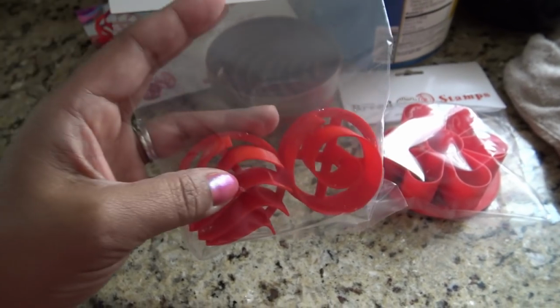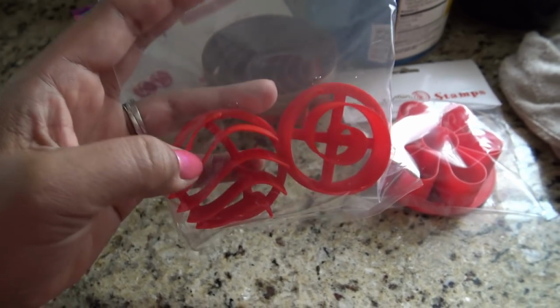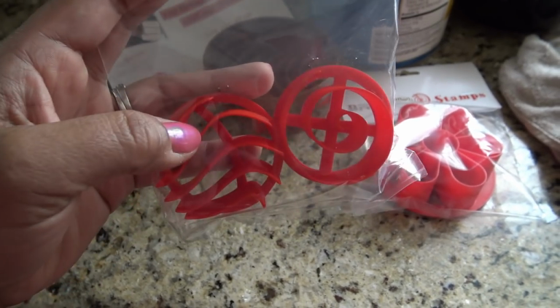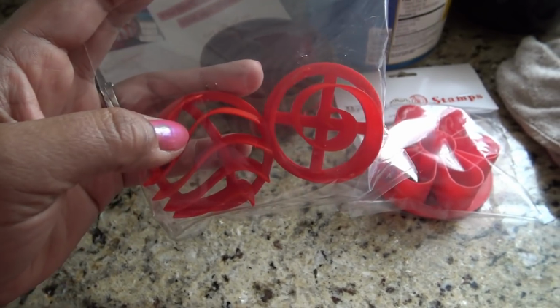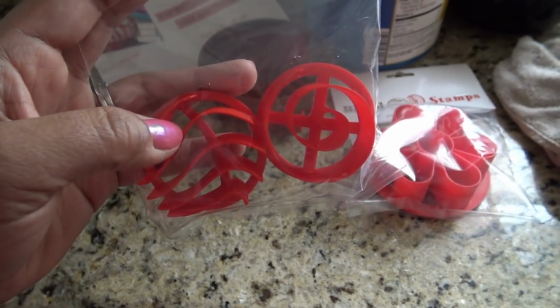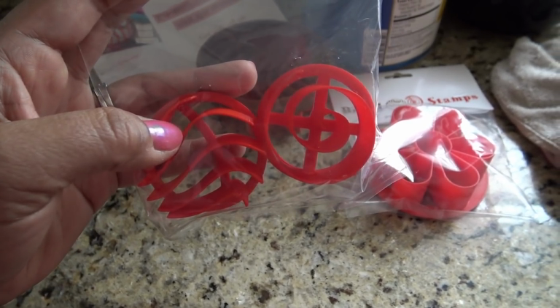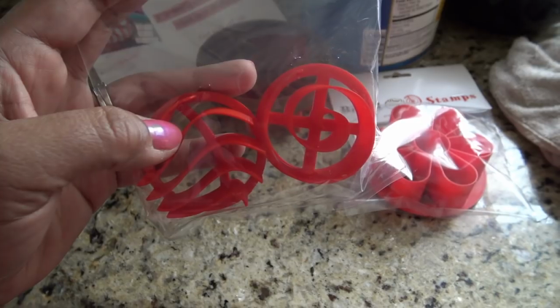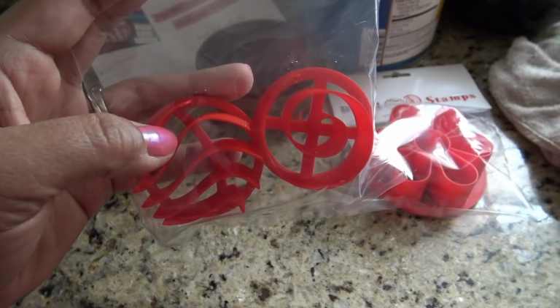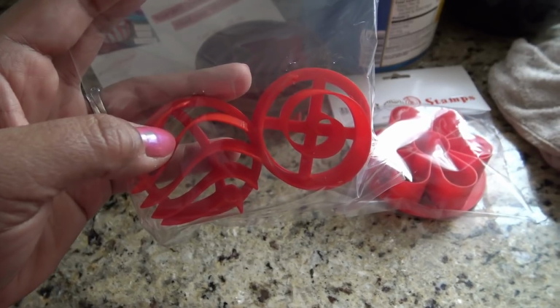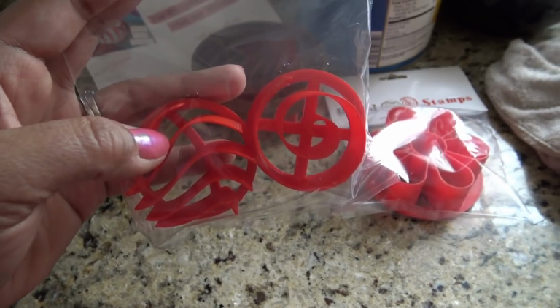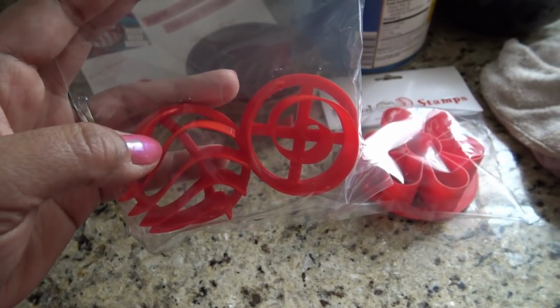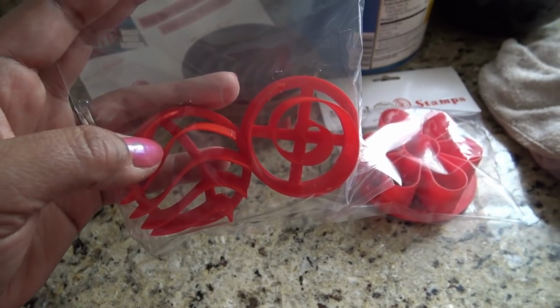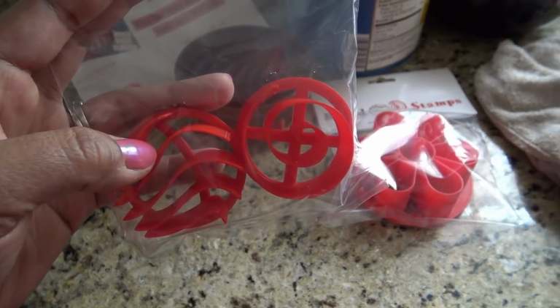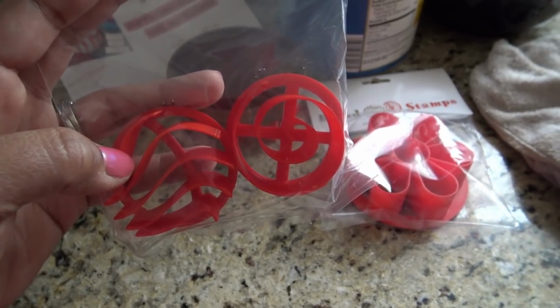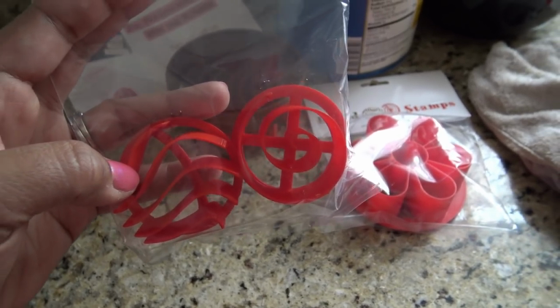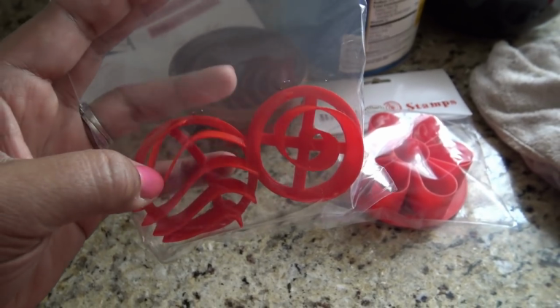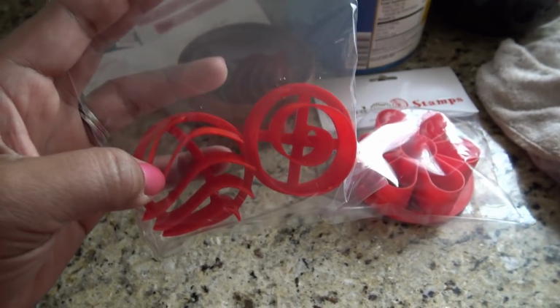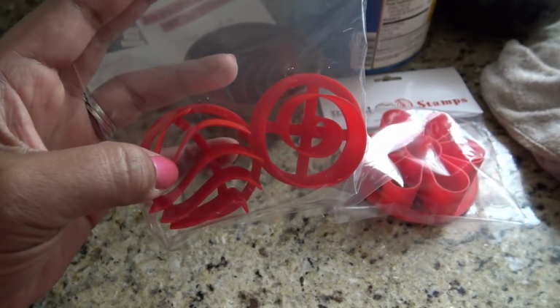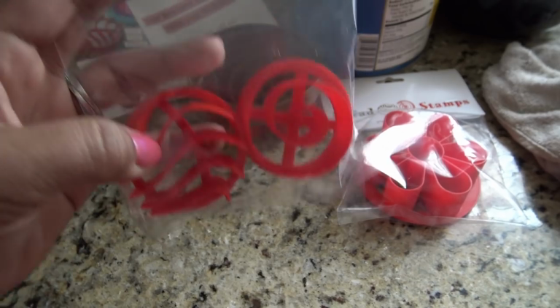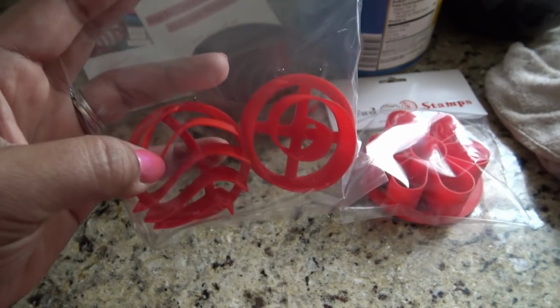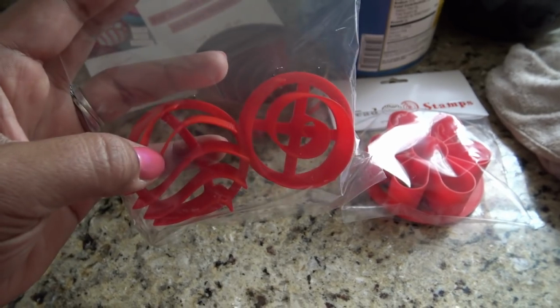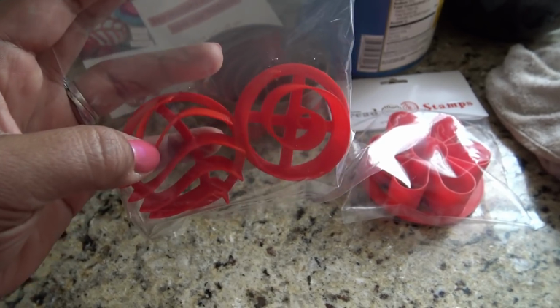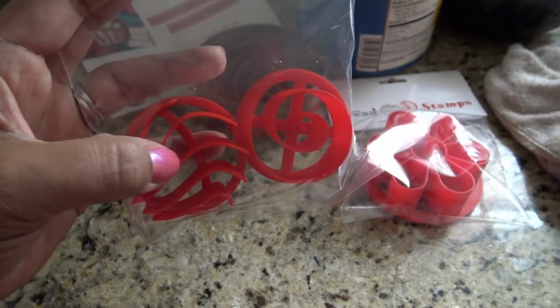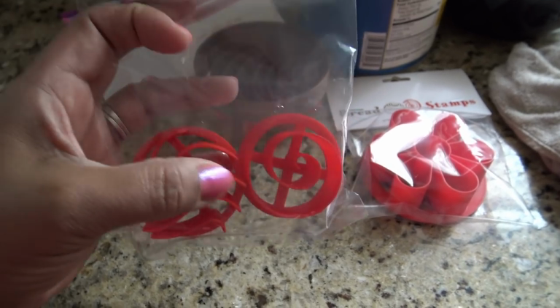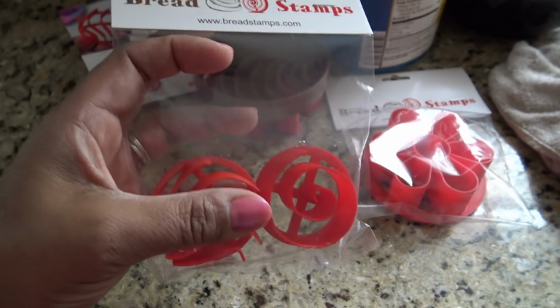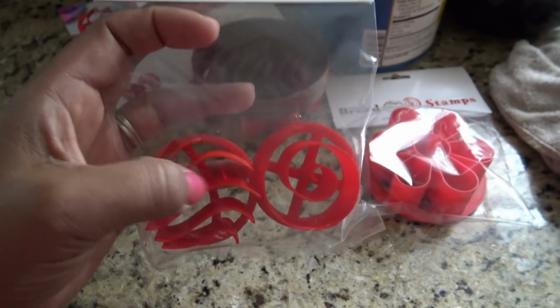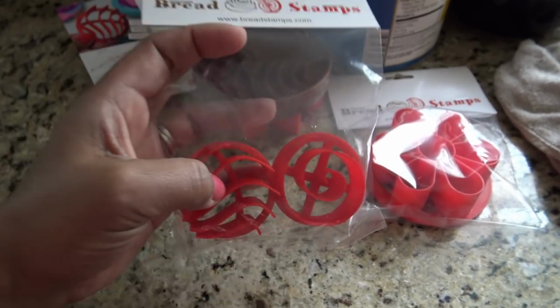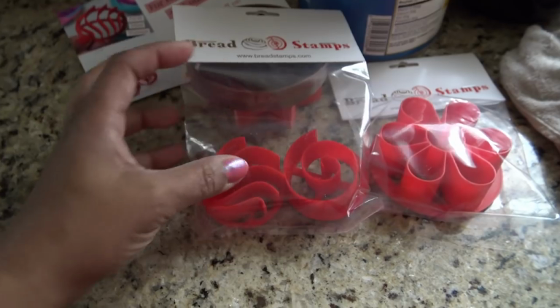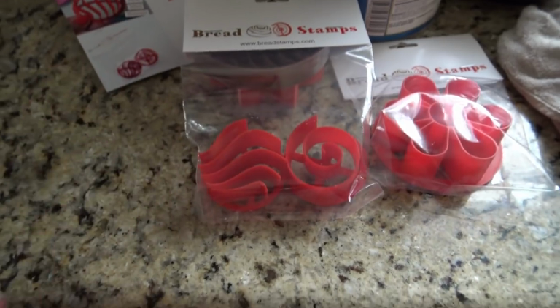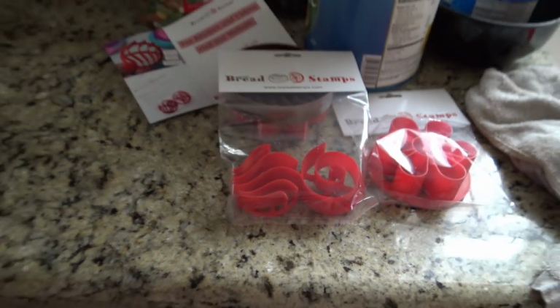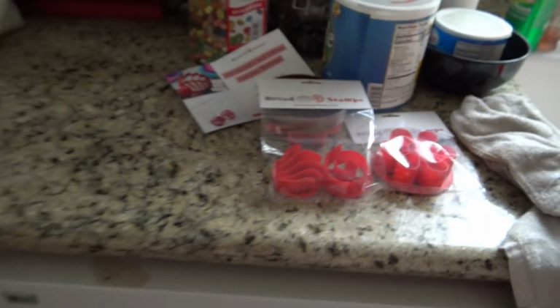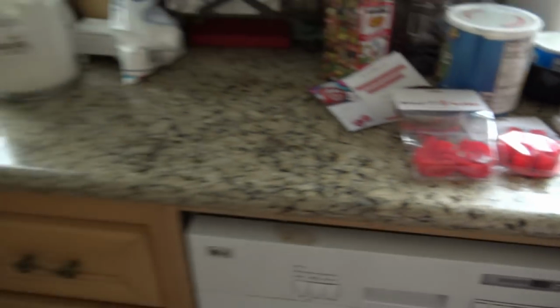These are for manteconchas — basically a concha, but you put it inside a muffin tin, so it puffs up. And a mantecada — I'll show you that real quick.